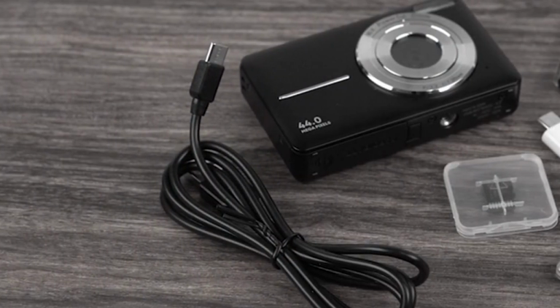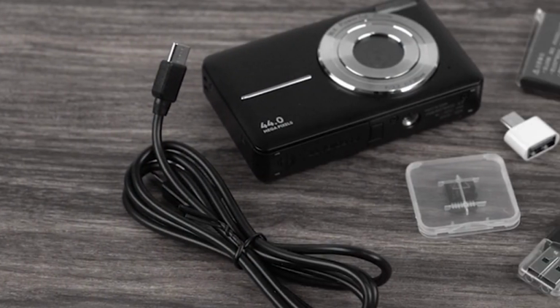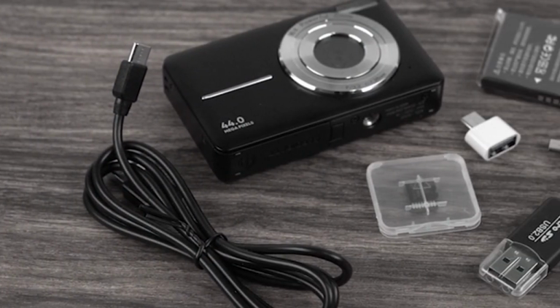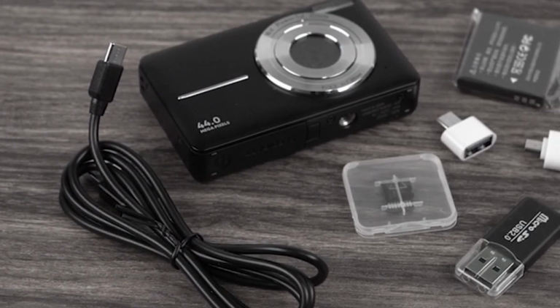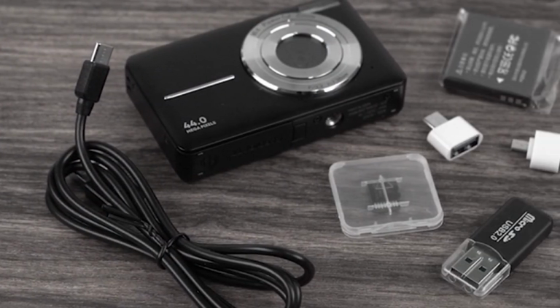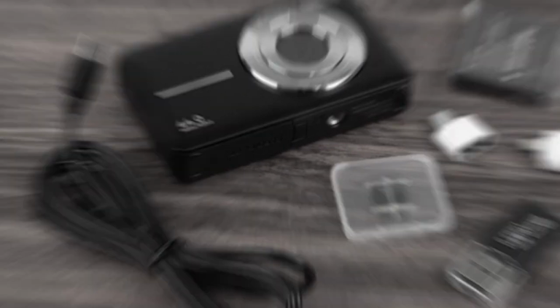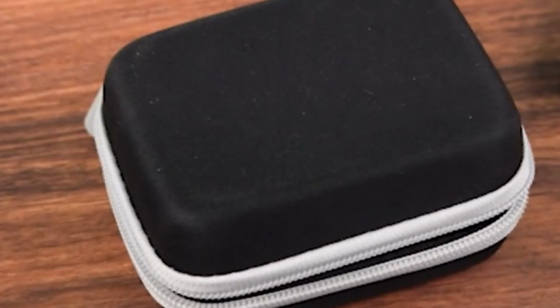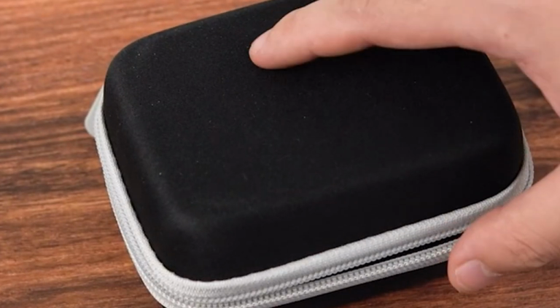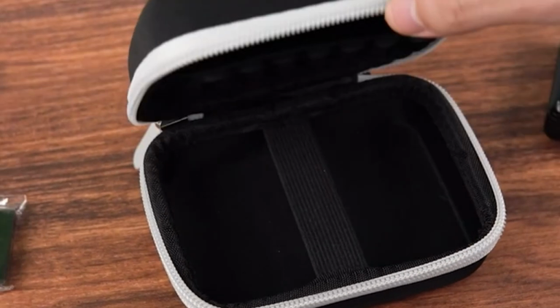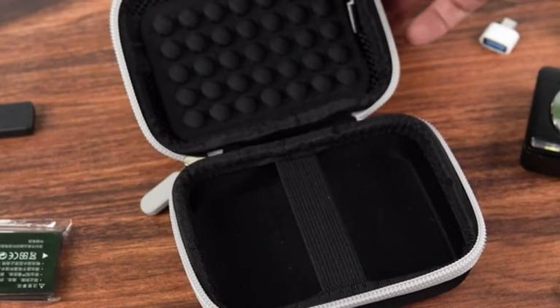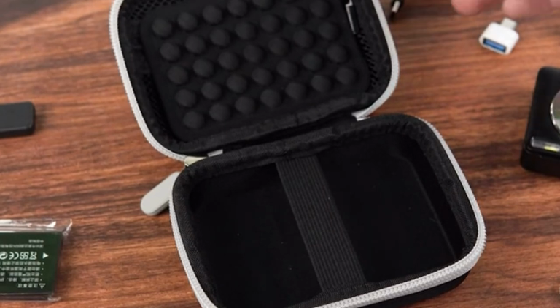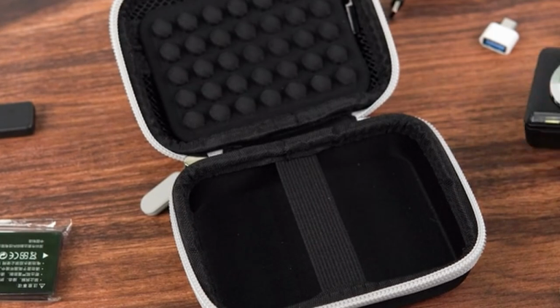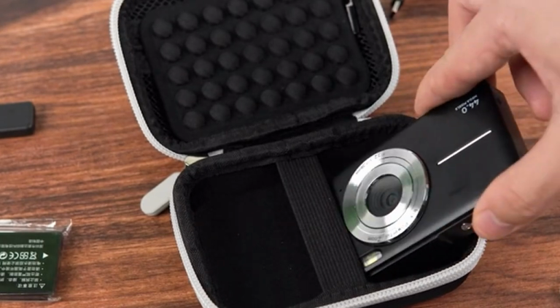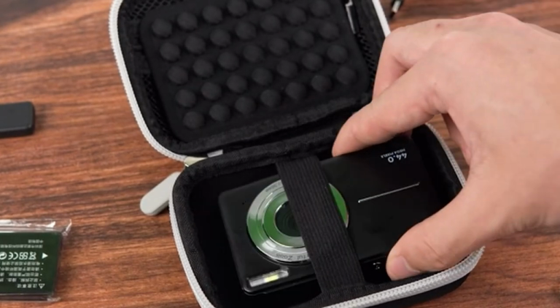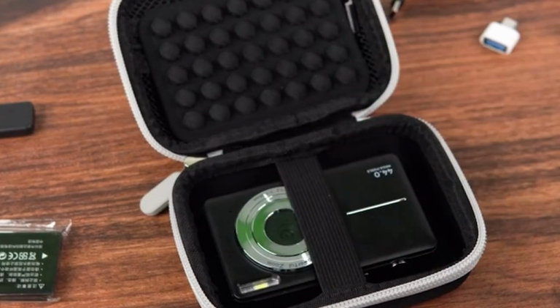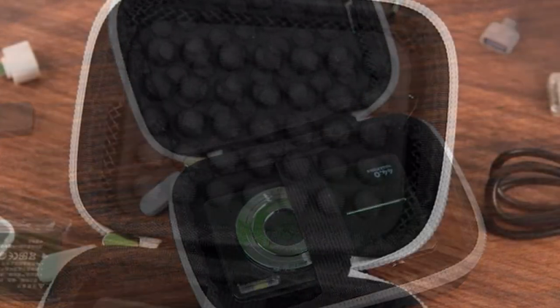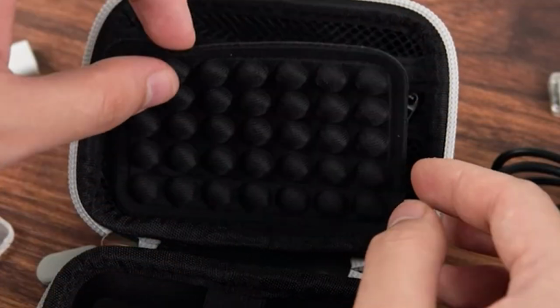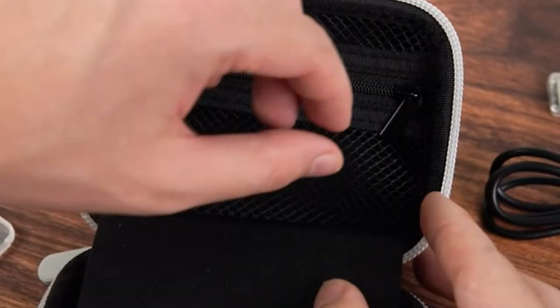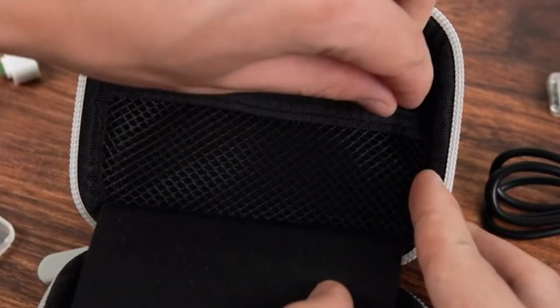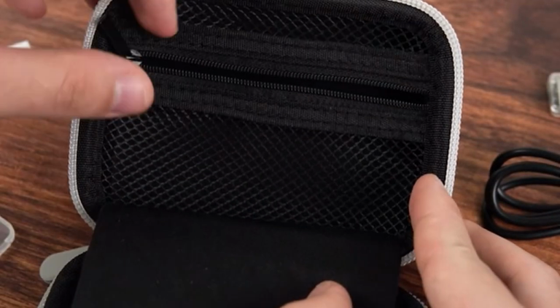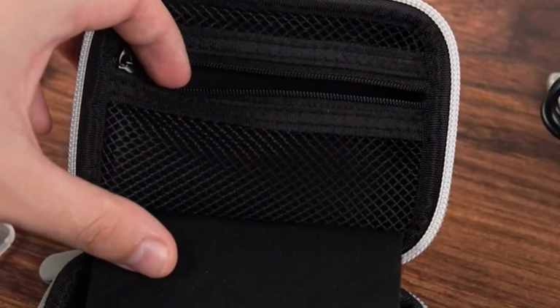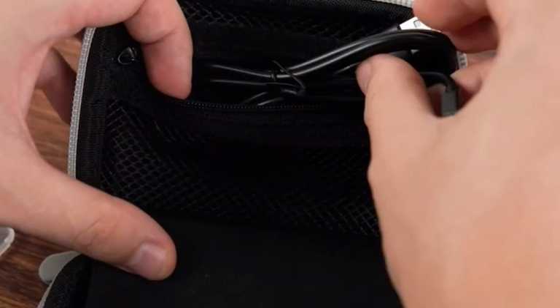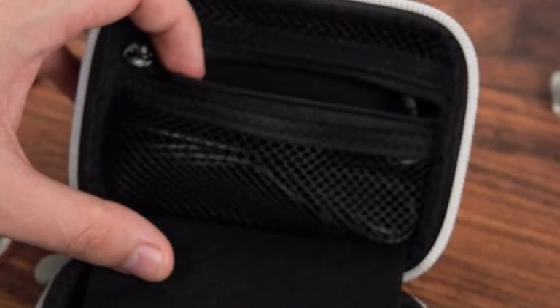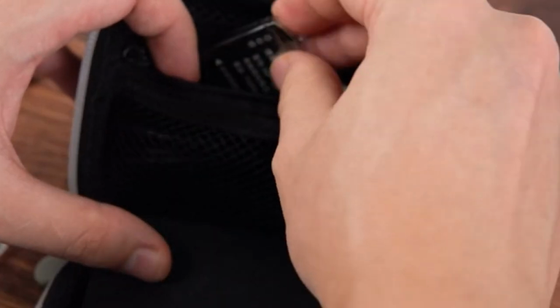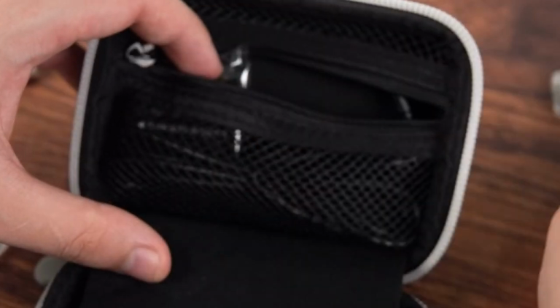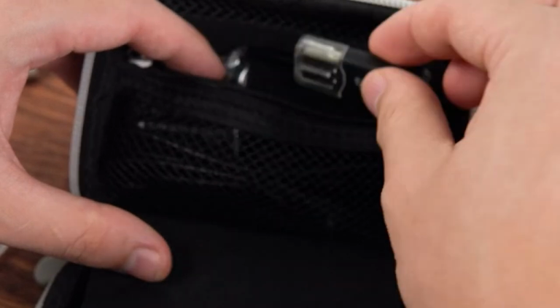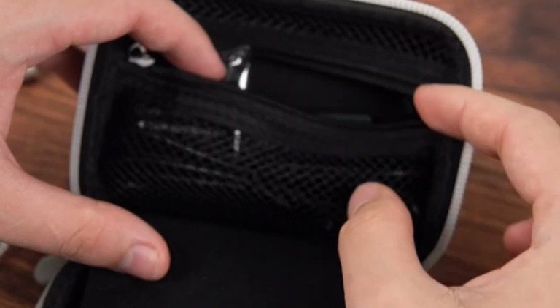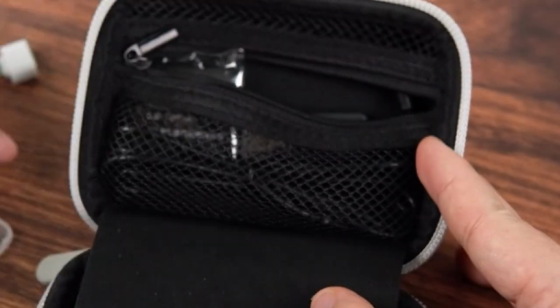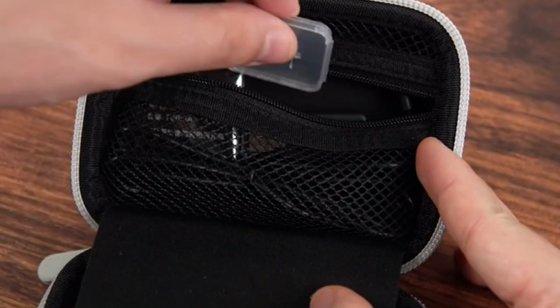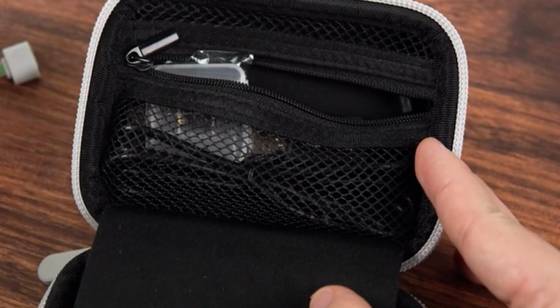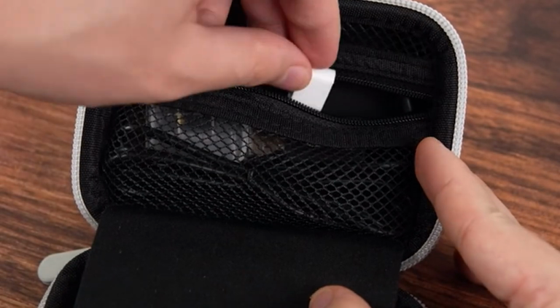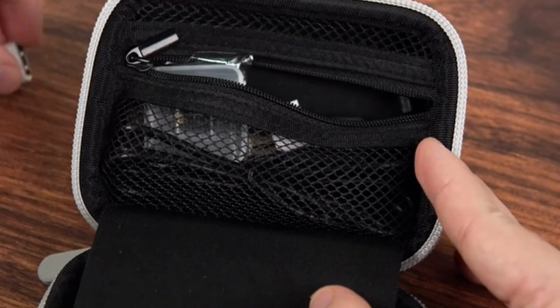Overall, the Grapsa small camera case is a reliable choice for photographers seeking a rugged and secure way to transport their camera. Its combination of protection, portability, and thoughtful design make it a valuable asset for any photography enthusiast.